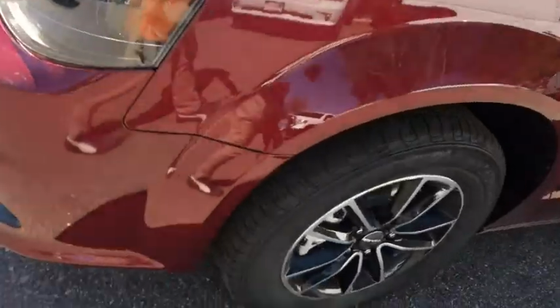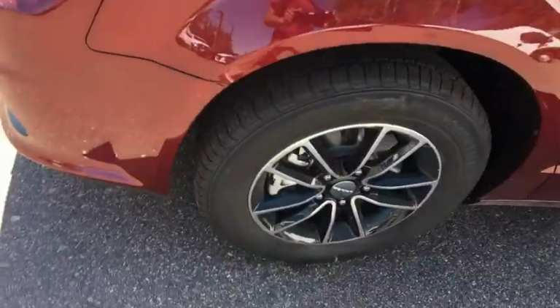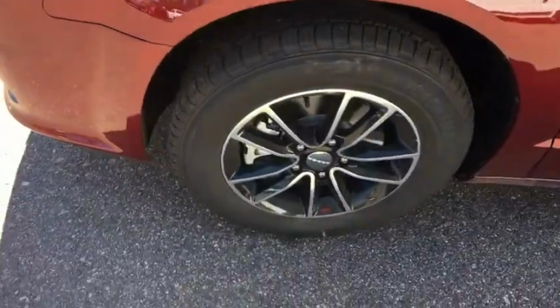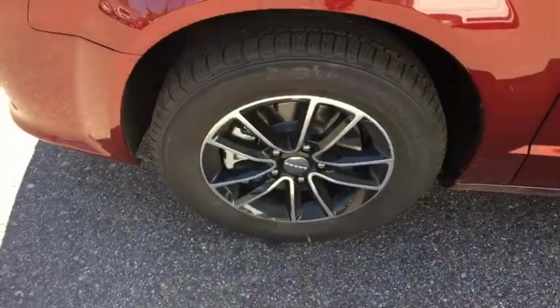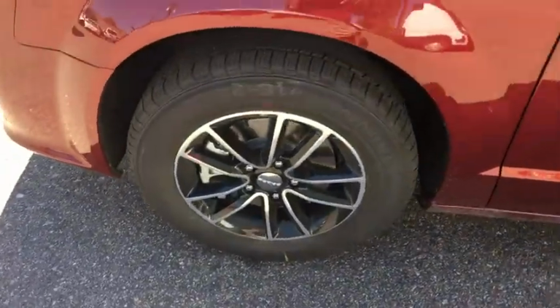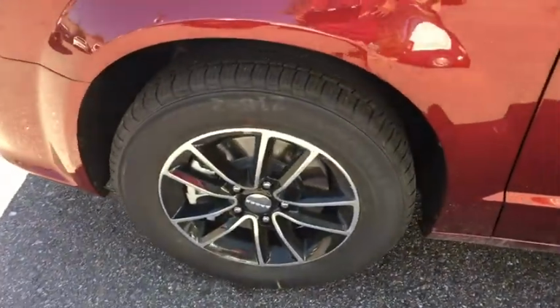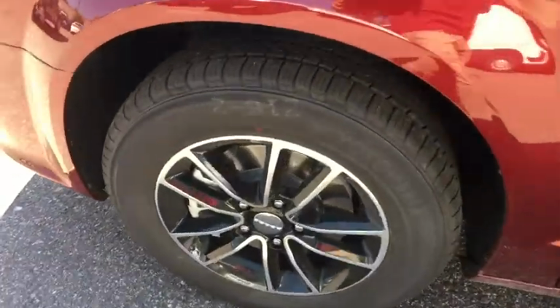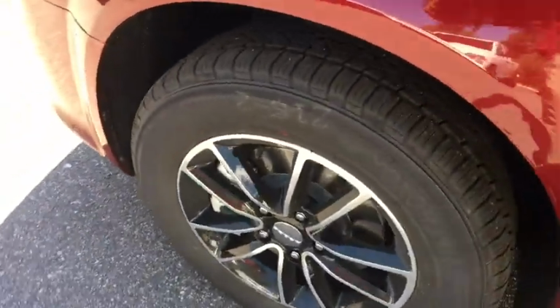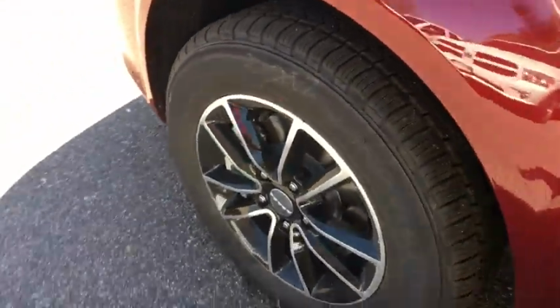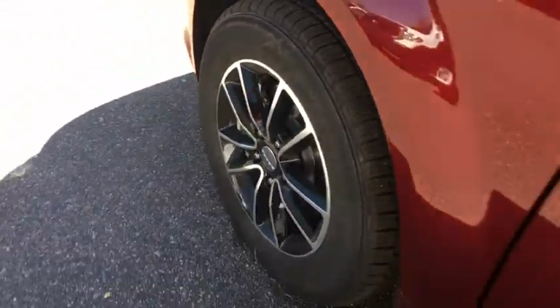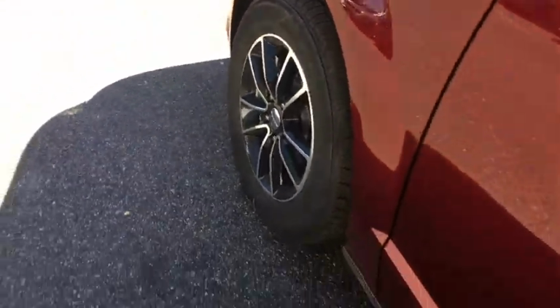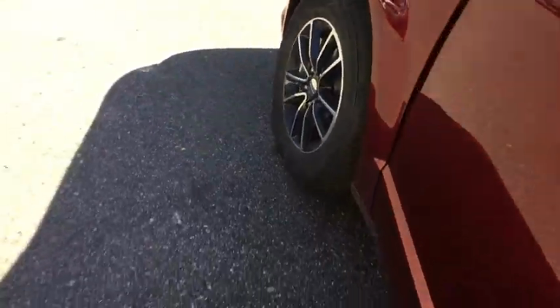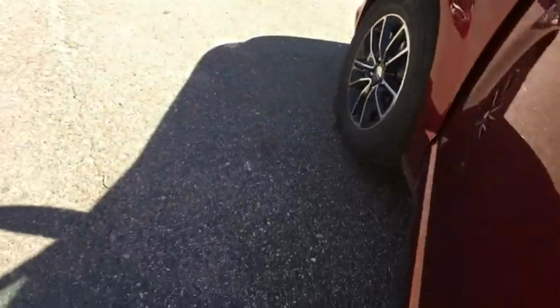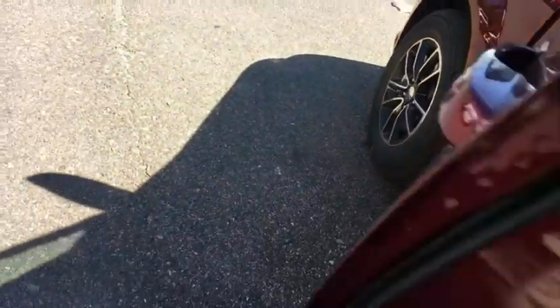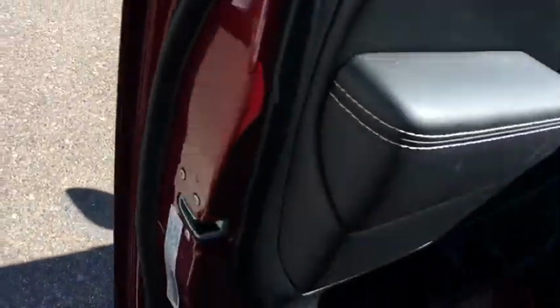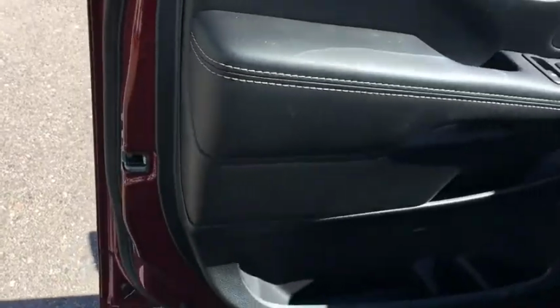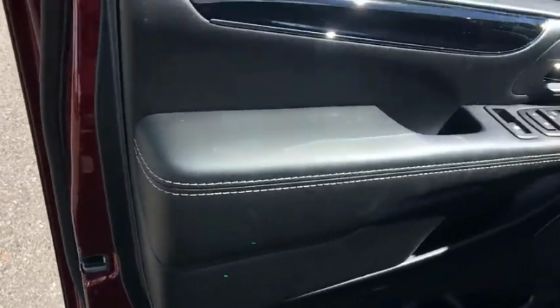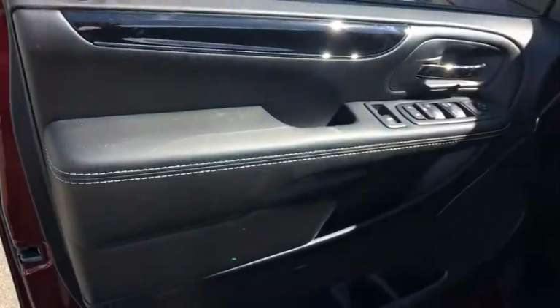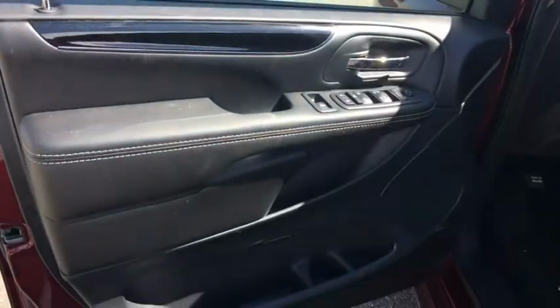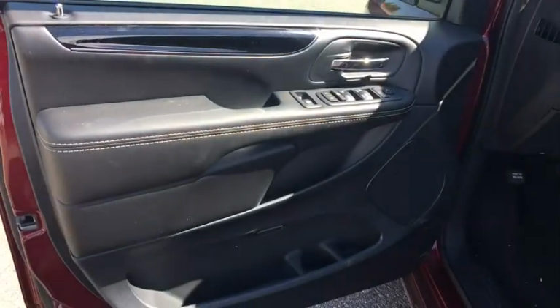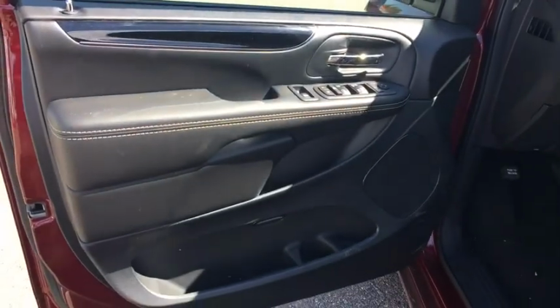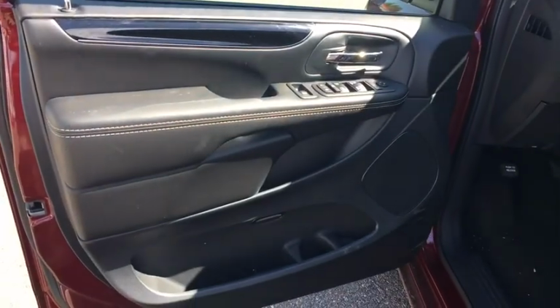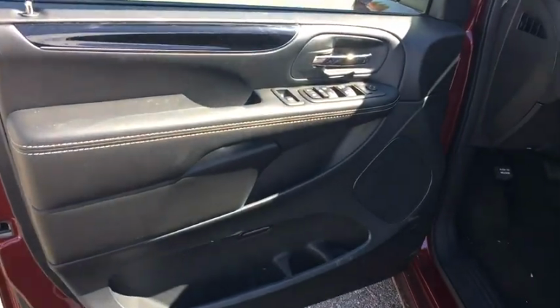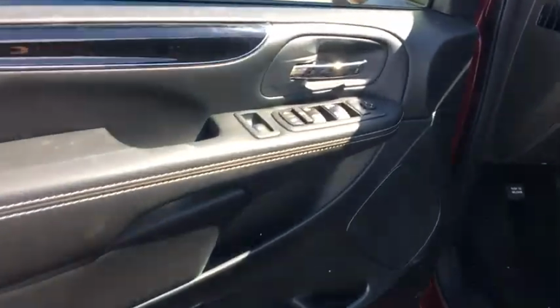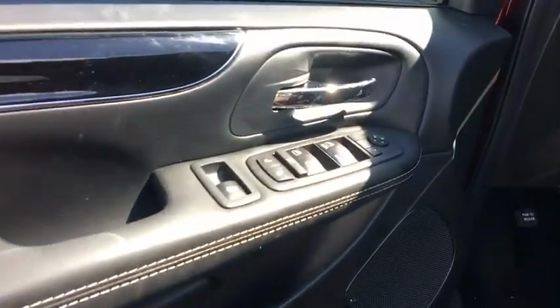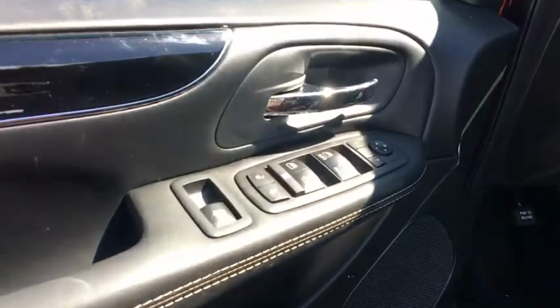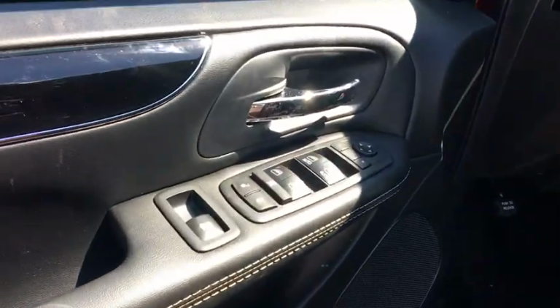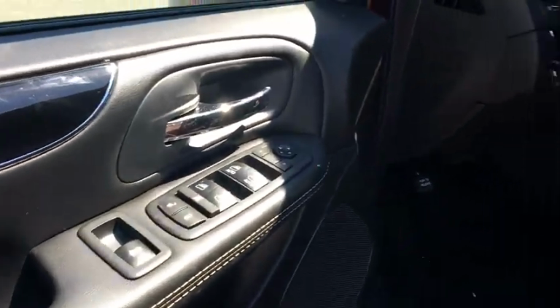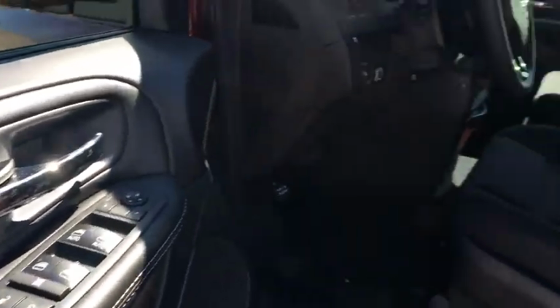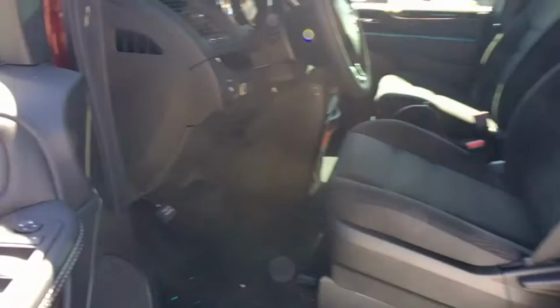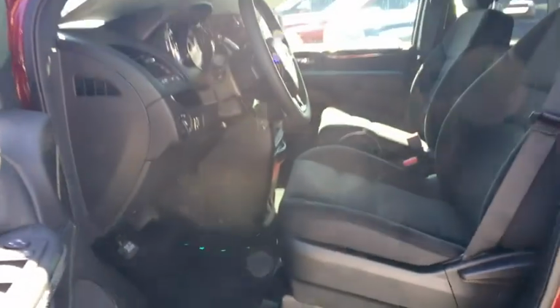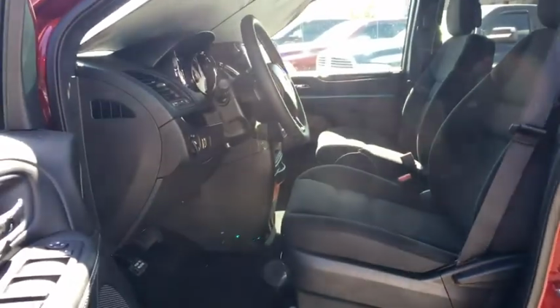Remote power door locks, power windows, tachometer, daytime running lights, rear wiper, privacy glass, power heated outside mirrors, rear spoiler, tire pressure monitoring system.